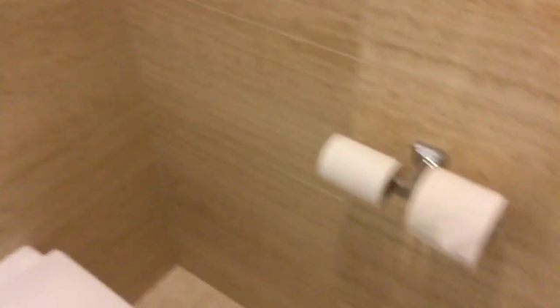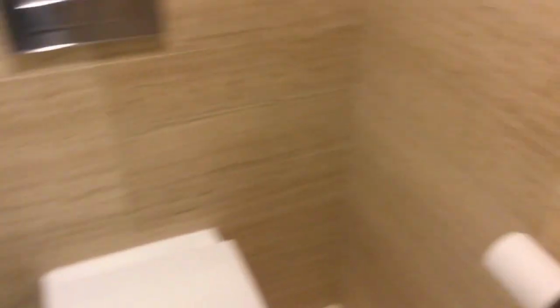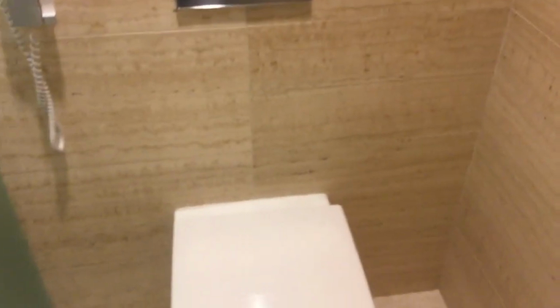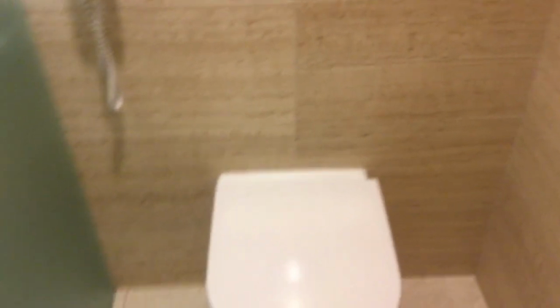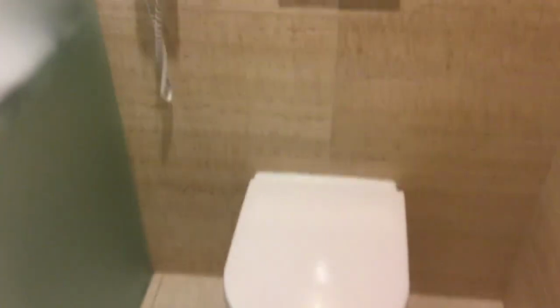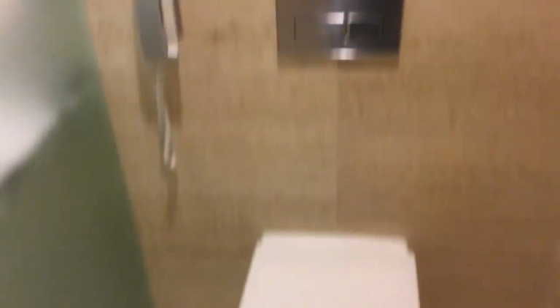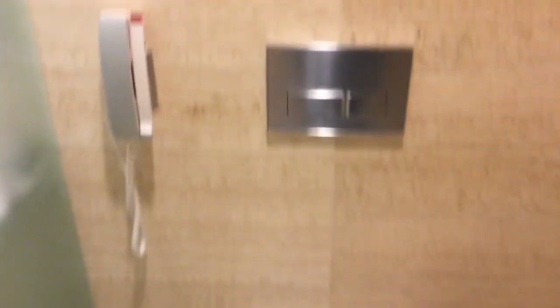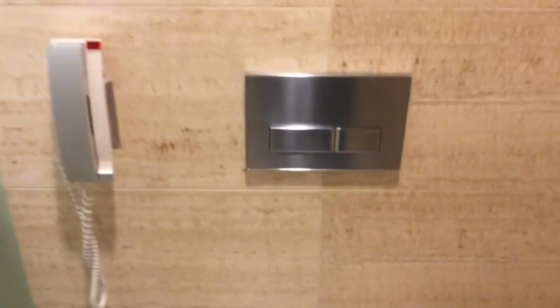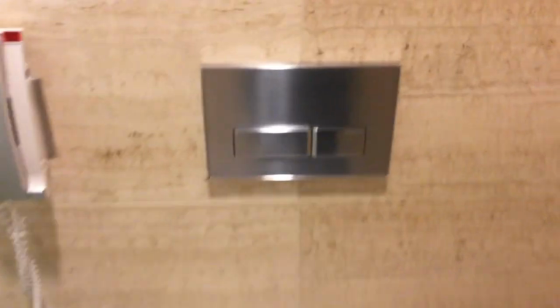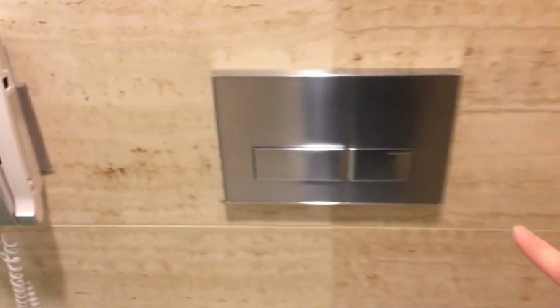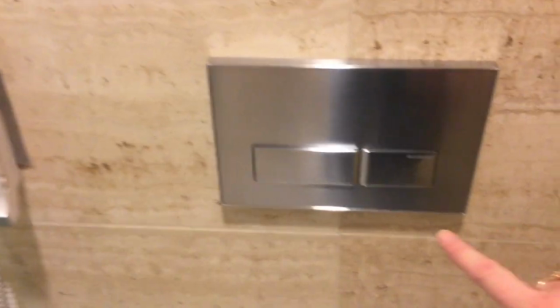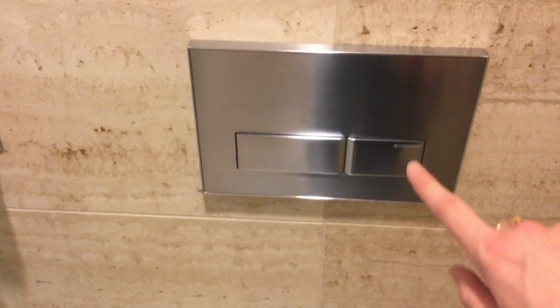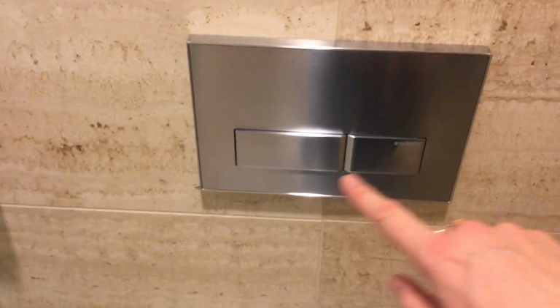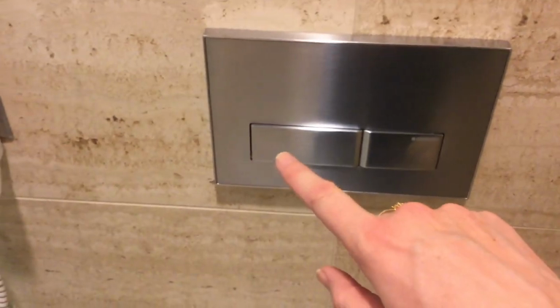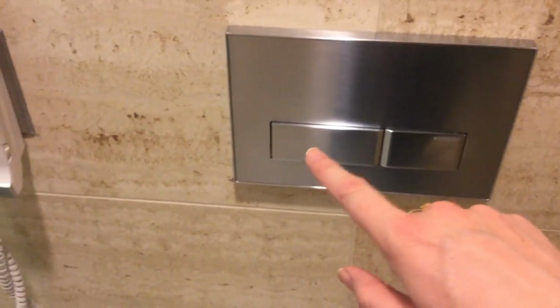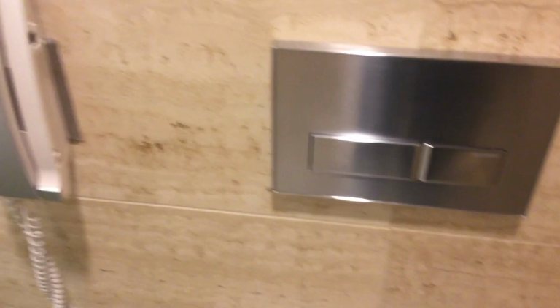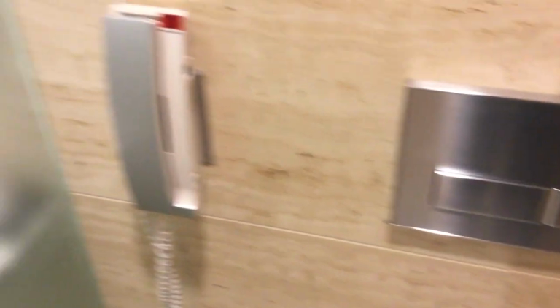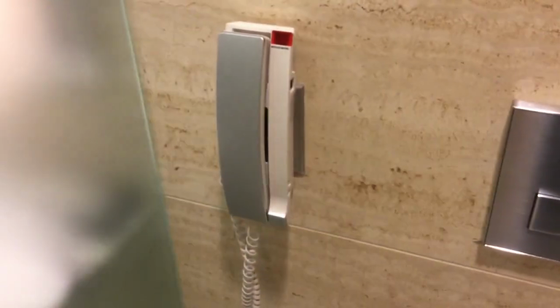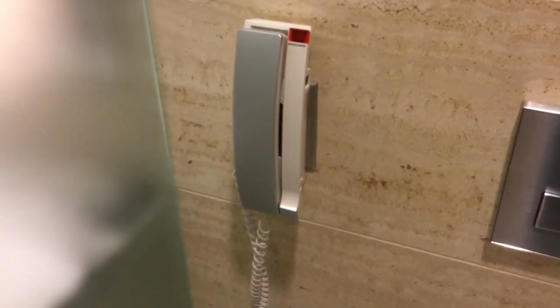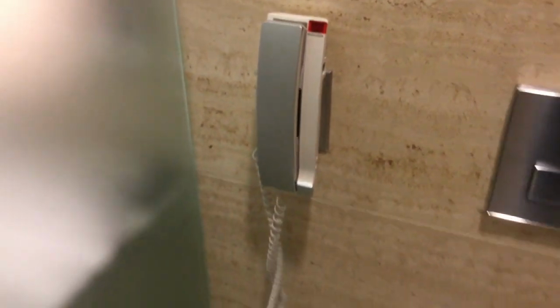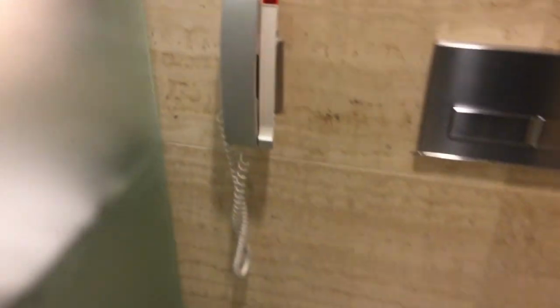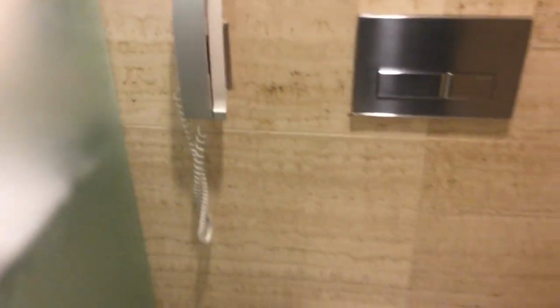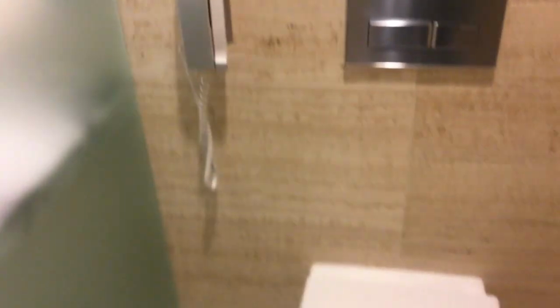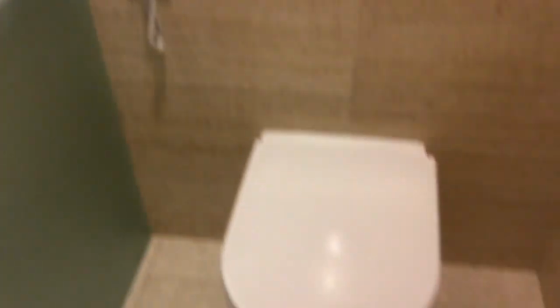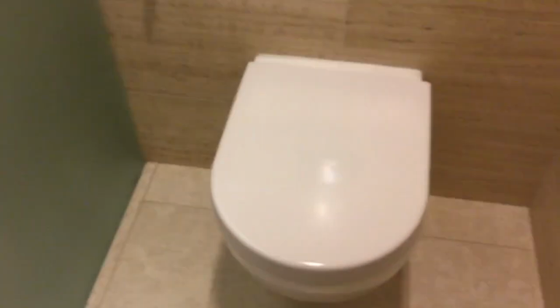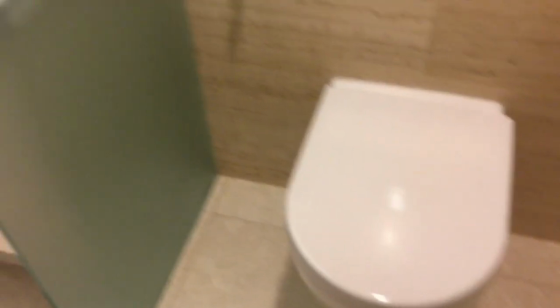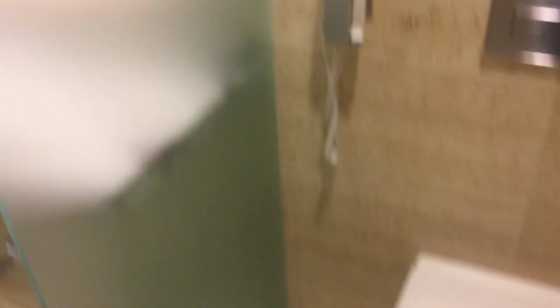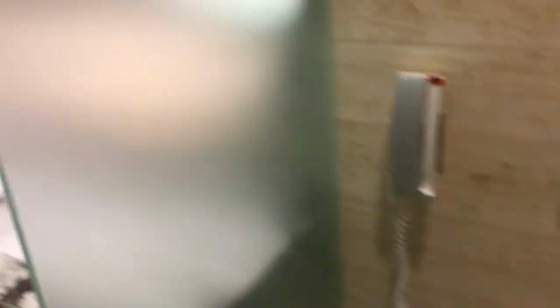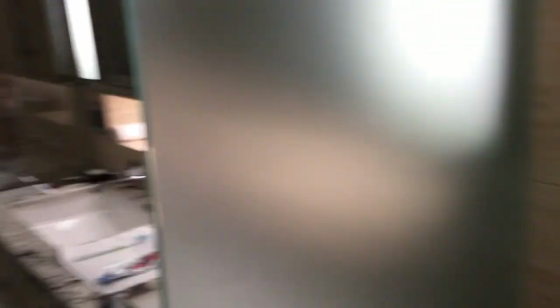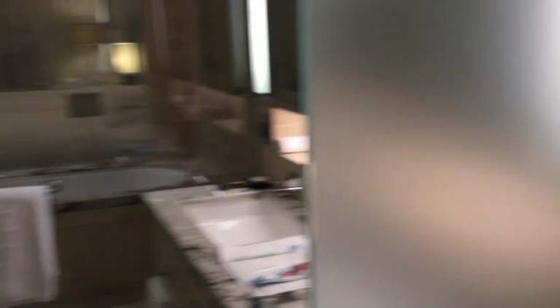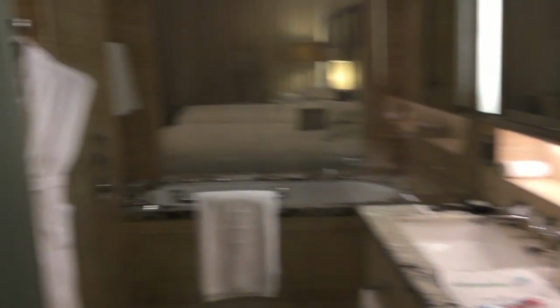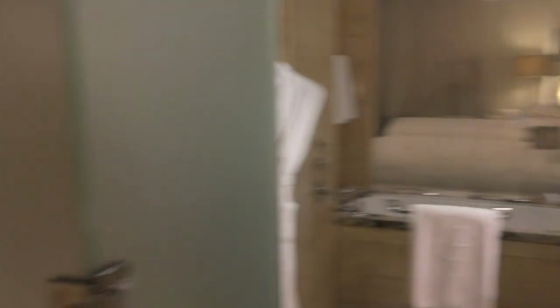Here is the toilet area — it's in its own separate space. You've got two flushers: one for number one, one for number two, and a telephone in case you need to call someone while you're sitting on the toilet. It's got frosted glass in here.